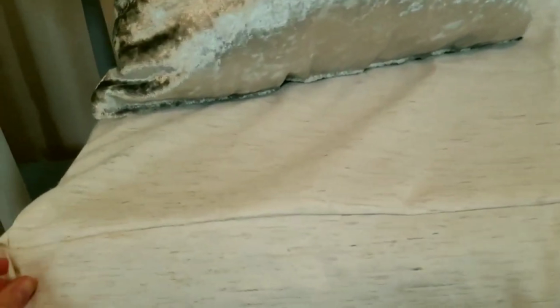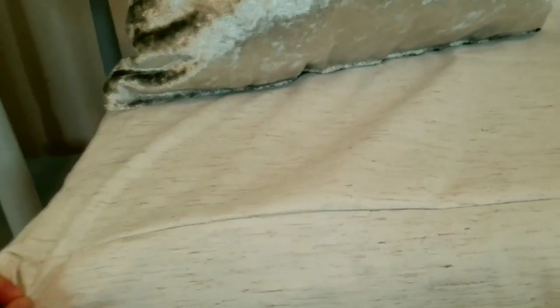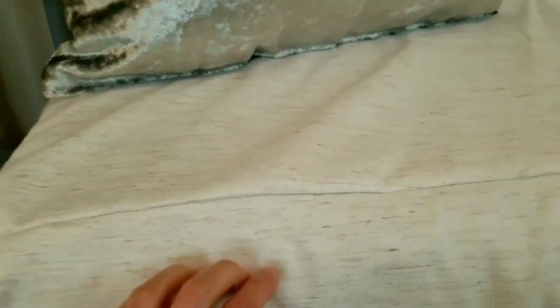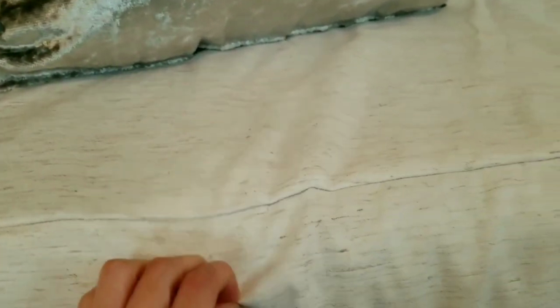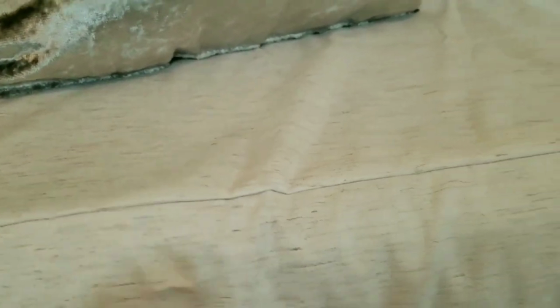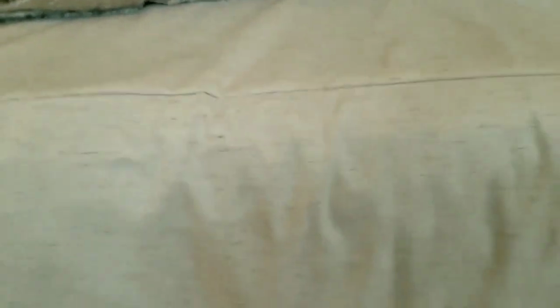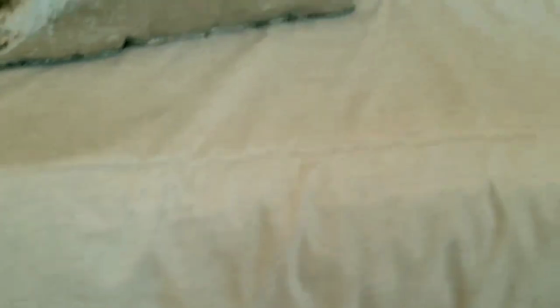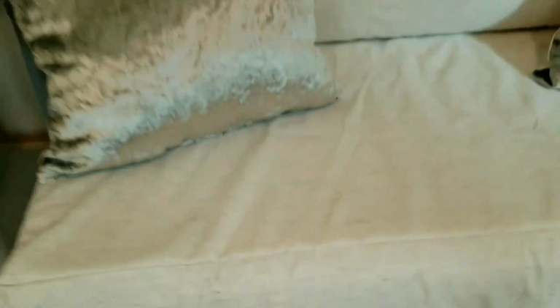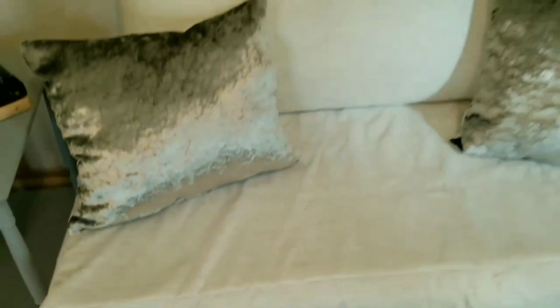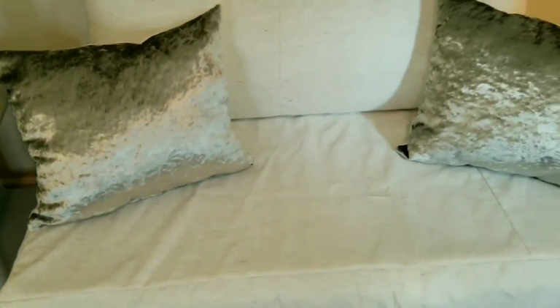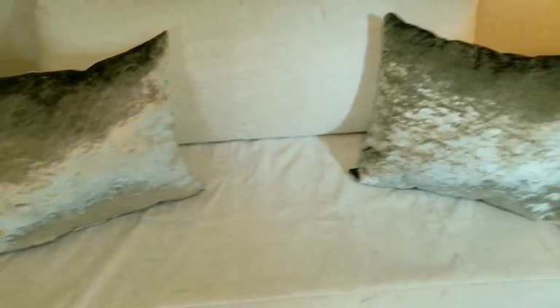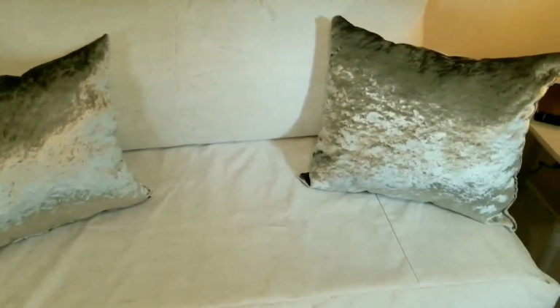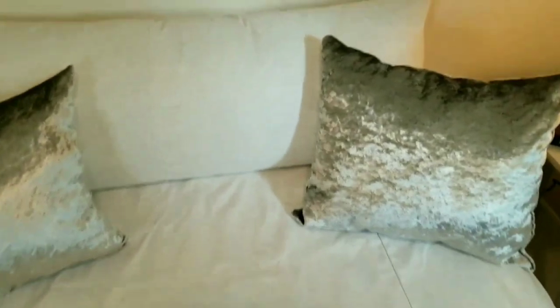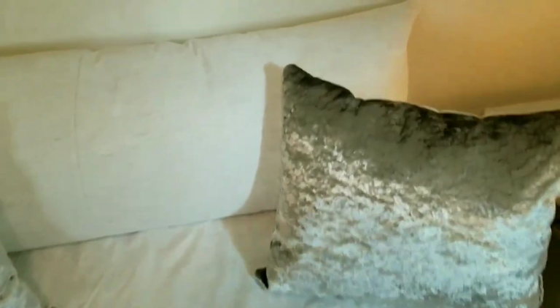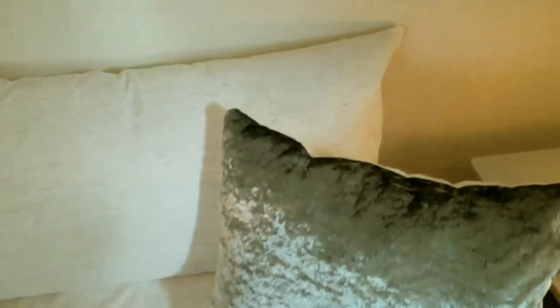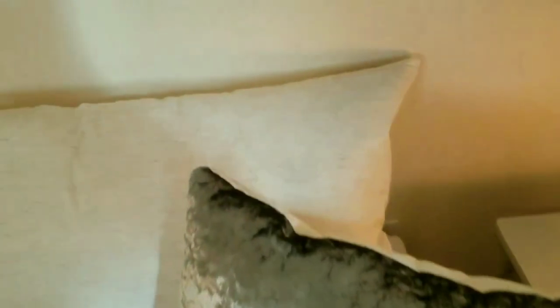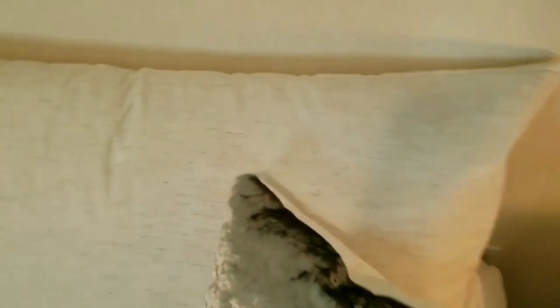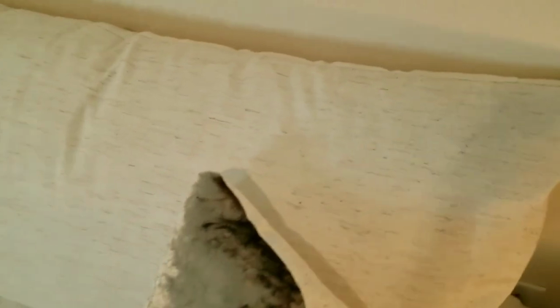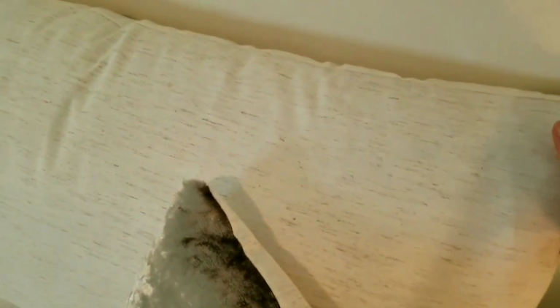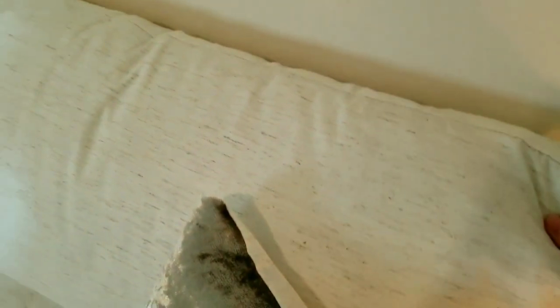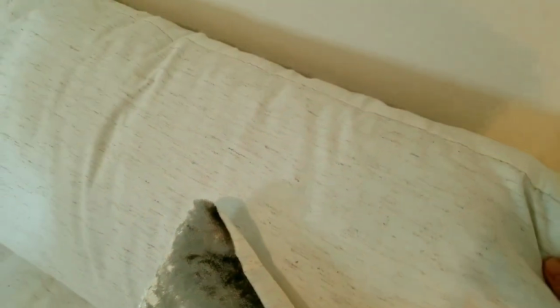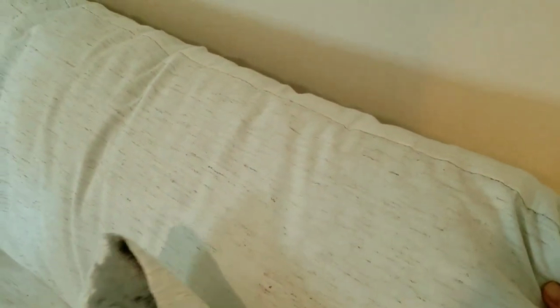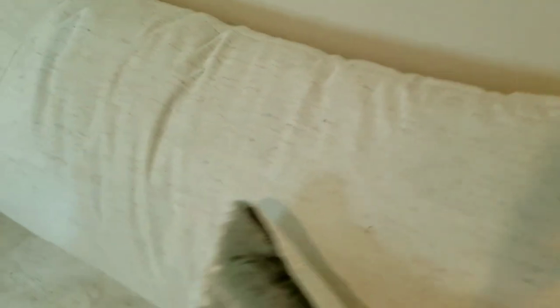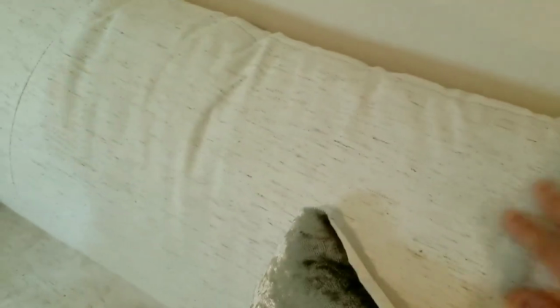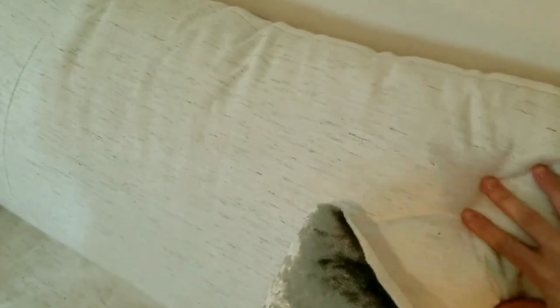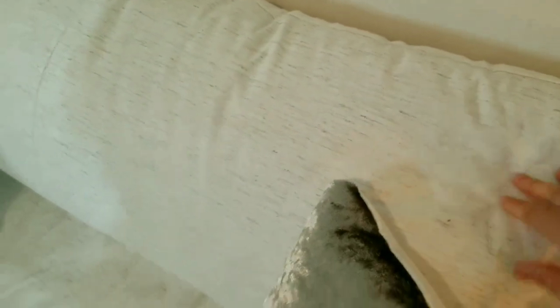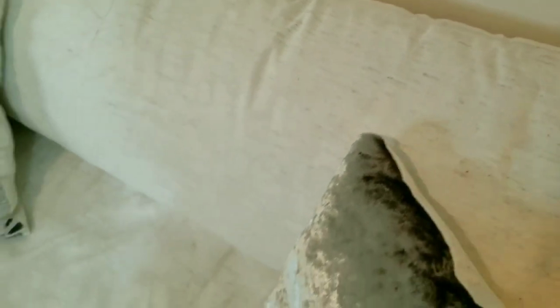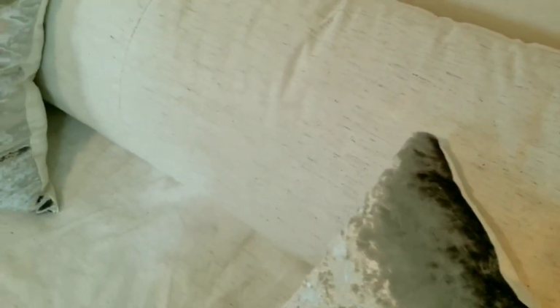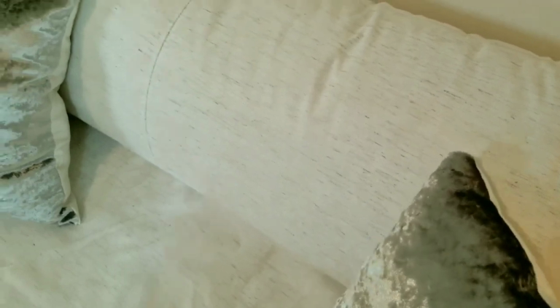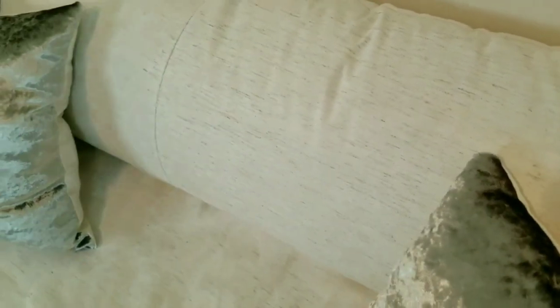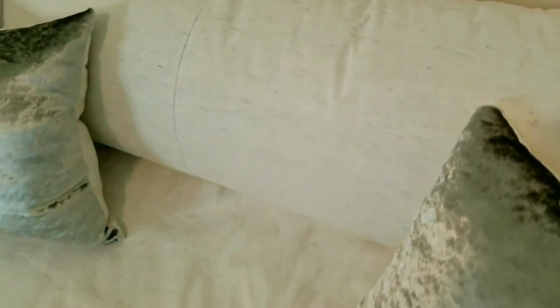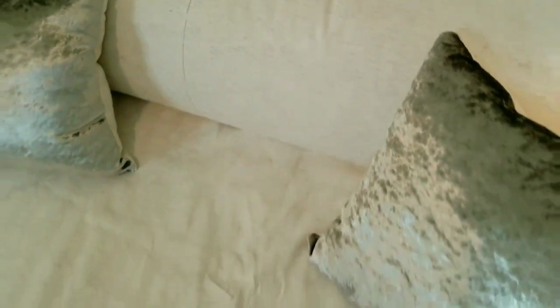The back part is very thick so it's very comfortable — it feels like you're sitting on a little couch.